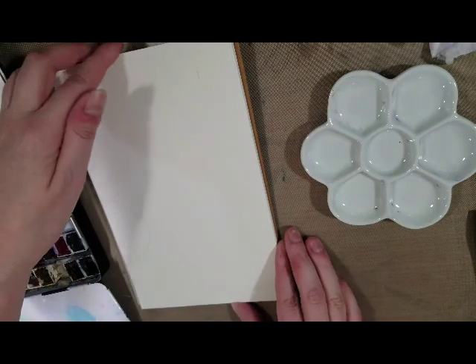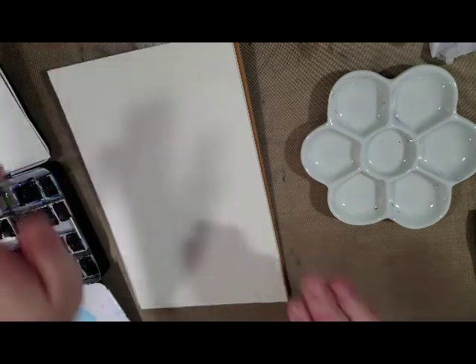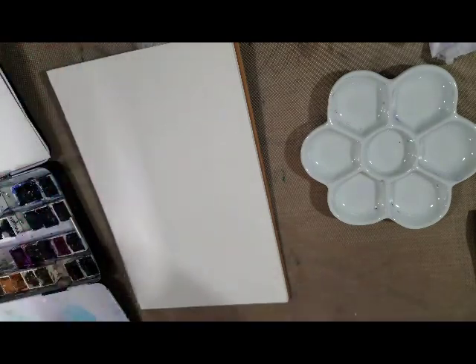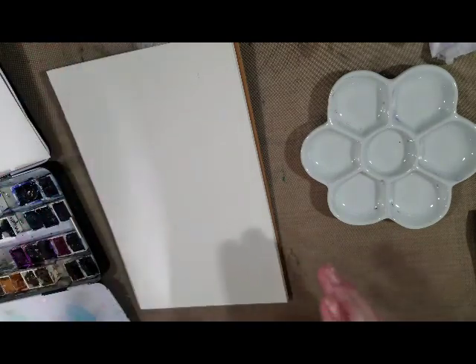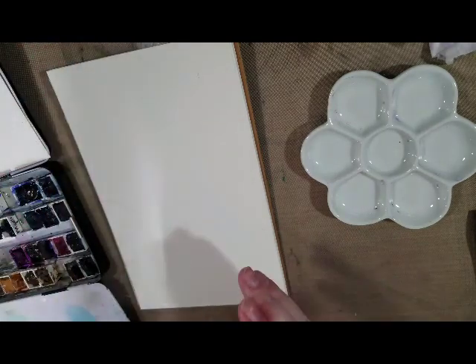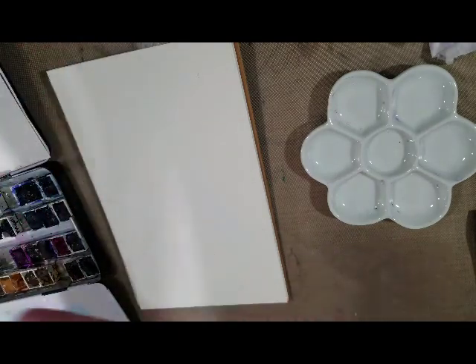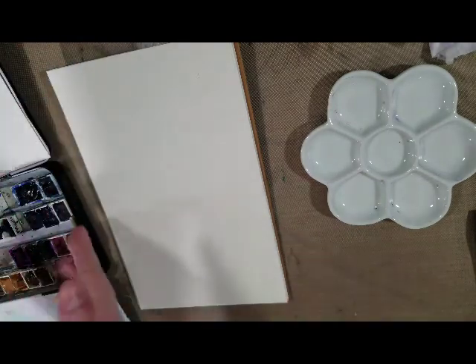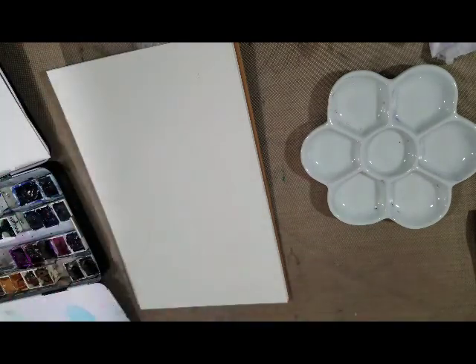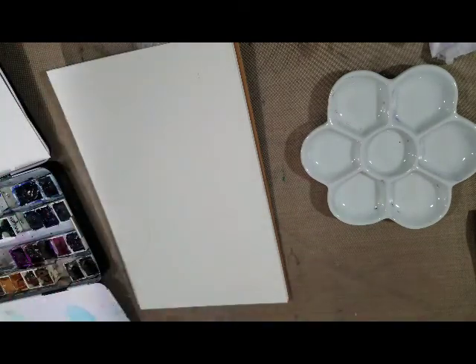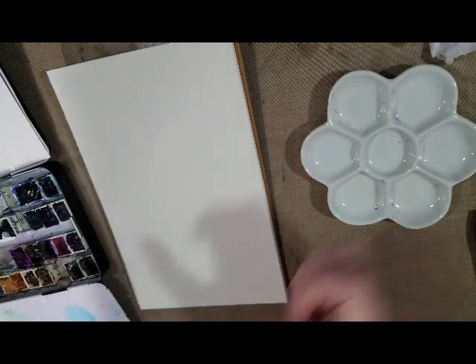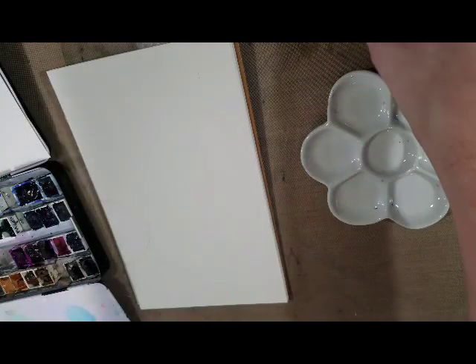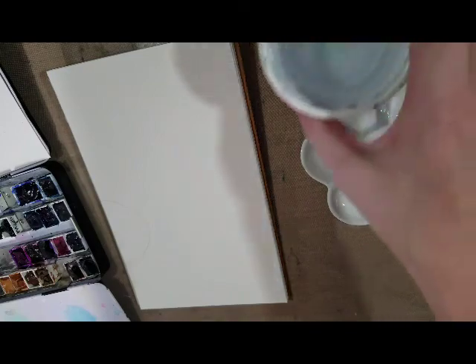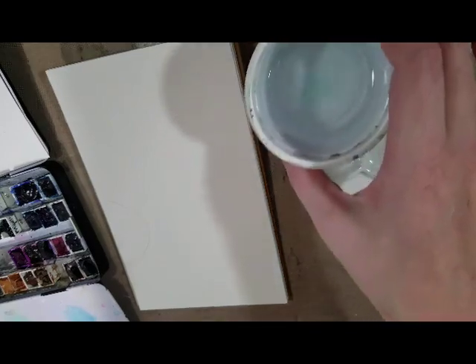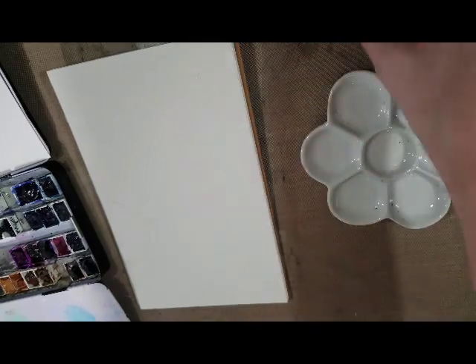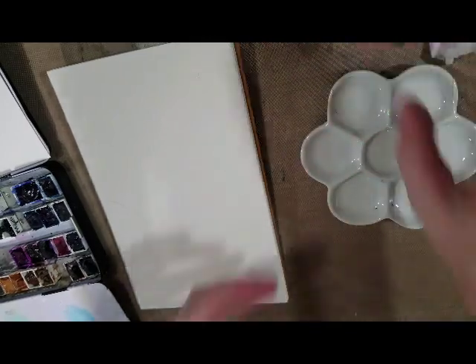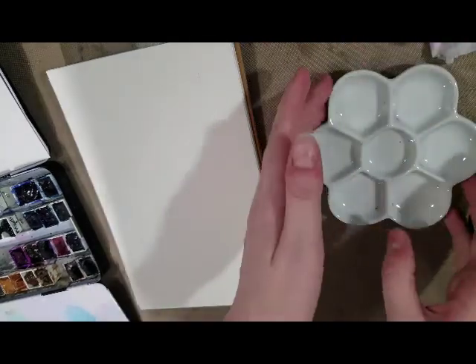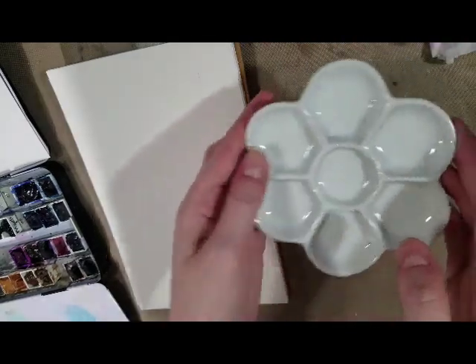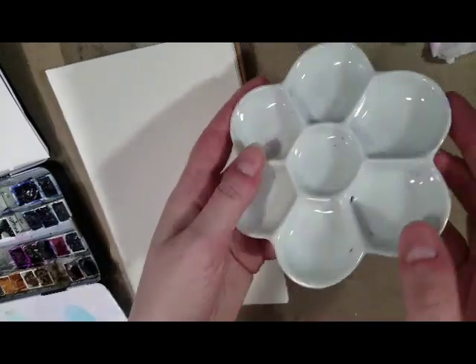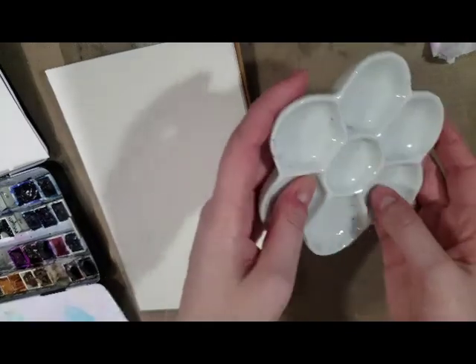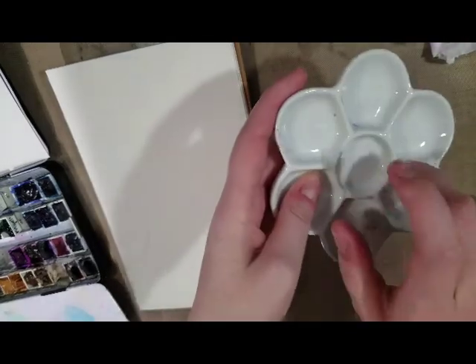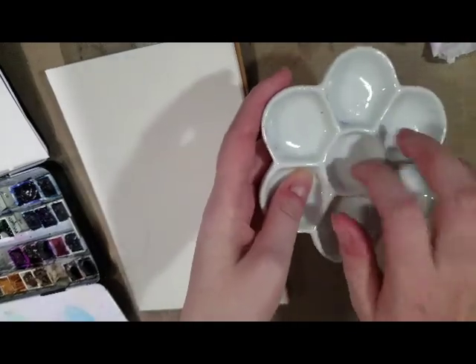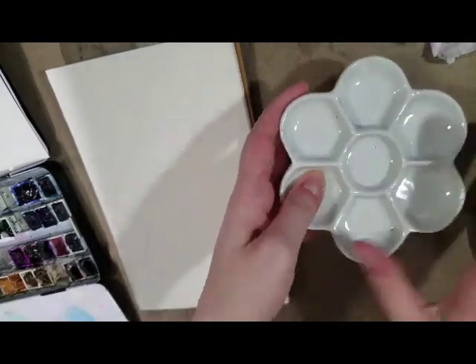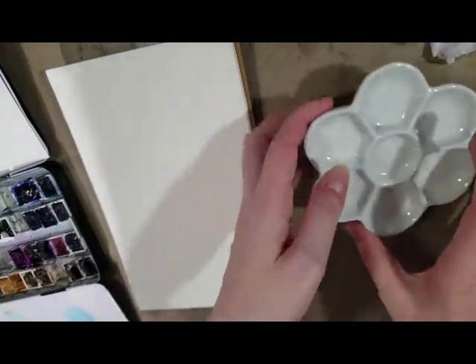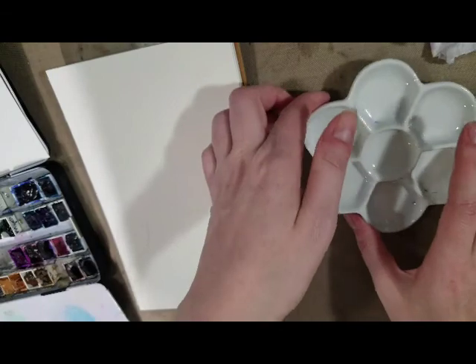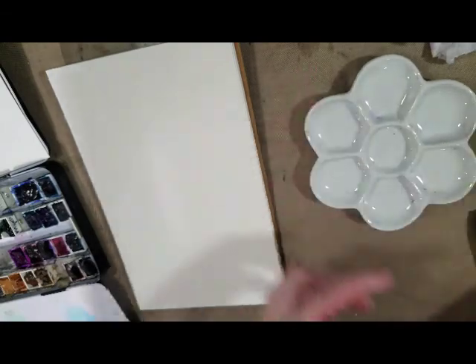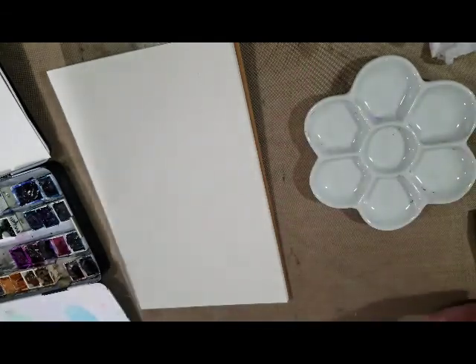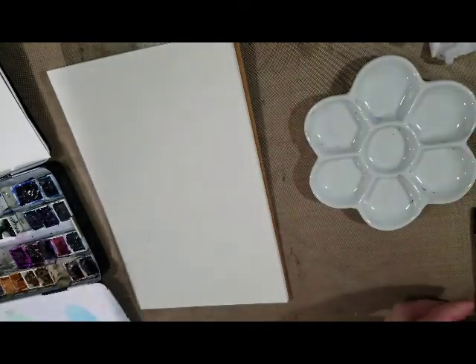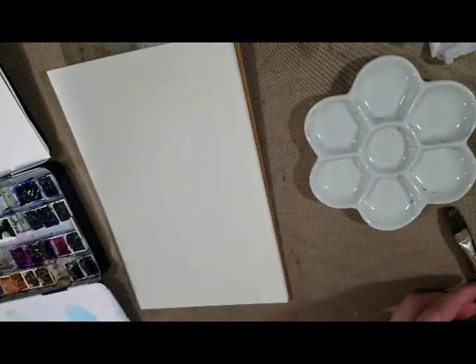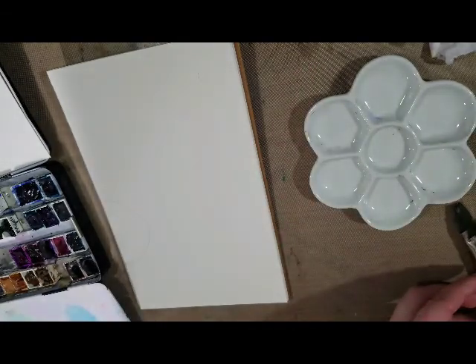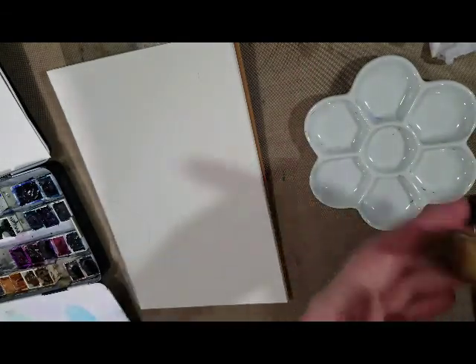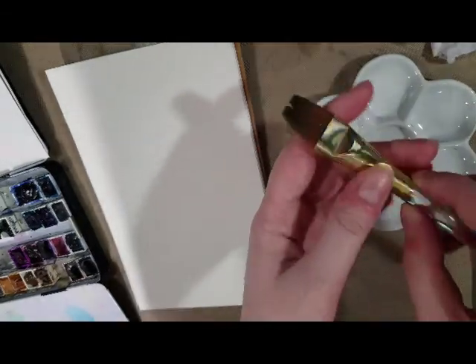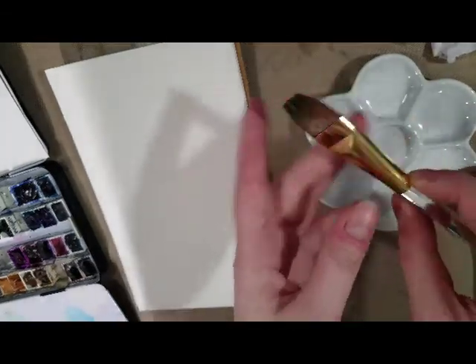Some materials you're going to want to have on hand are your watercolor paint palette, a cup of clean water, maybe a little ceramic mixing palette like this. And then you're also going to want a flat brush.